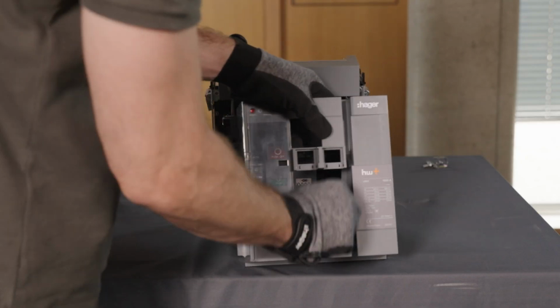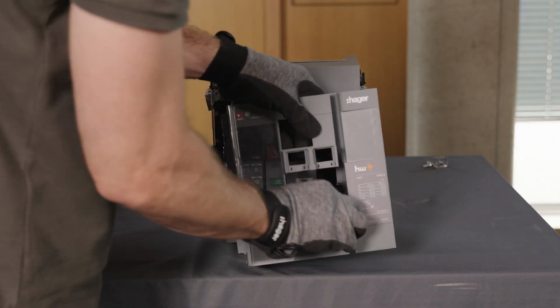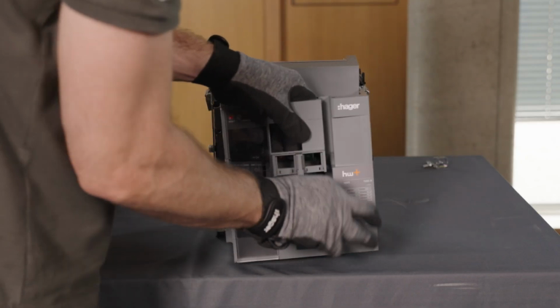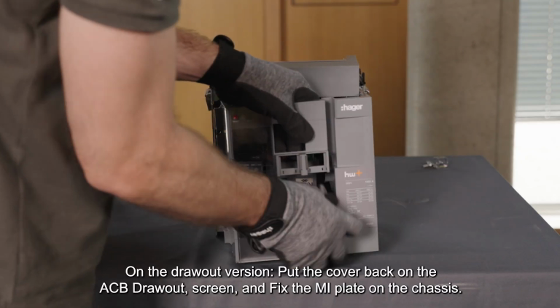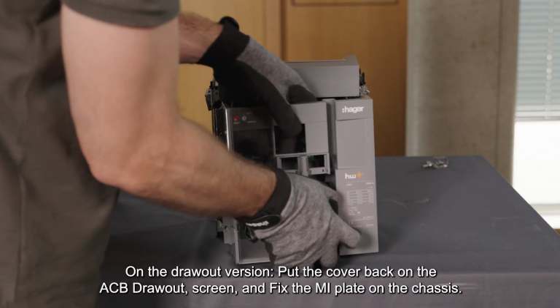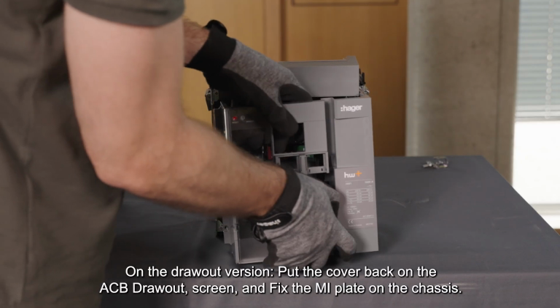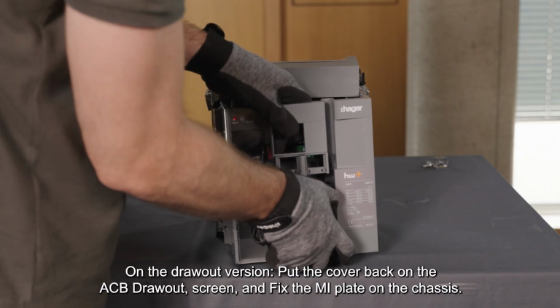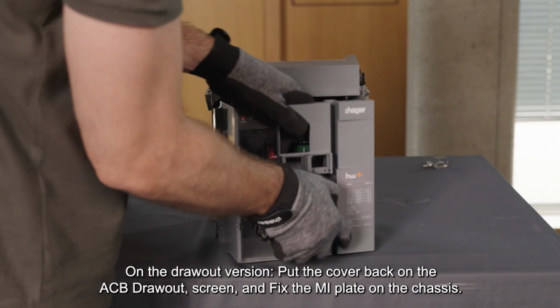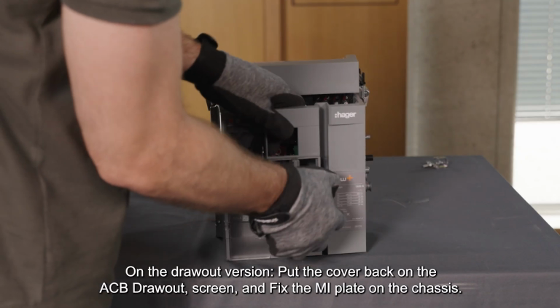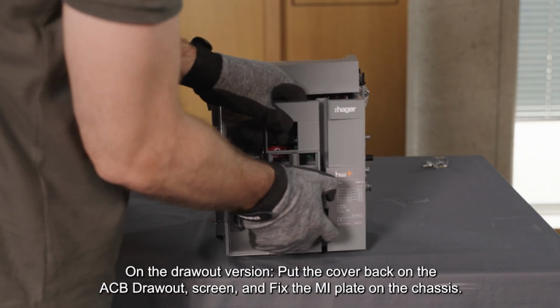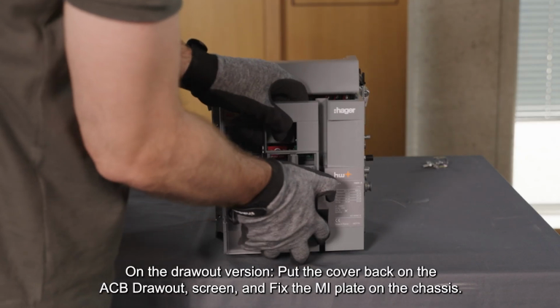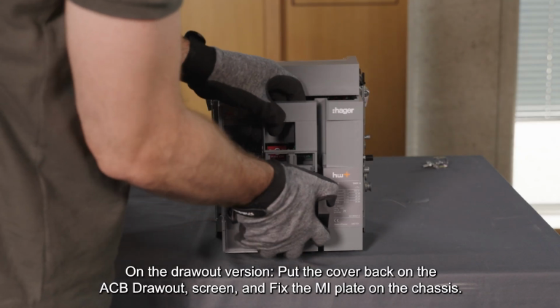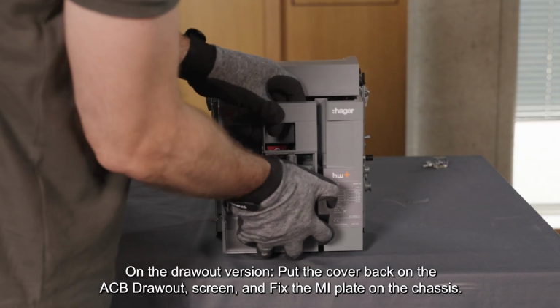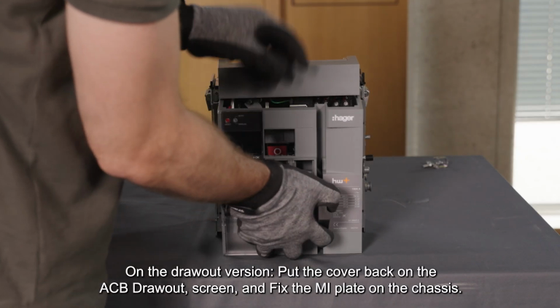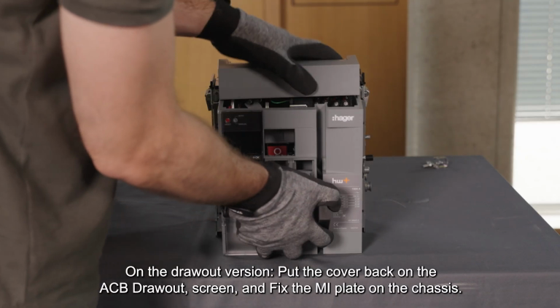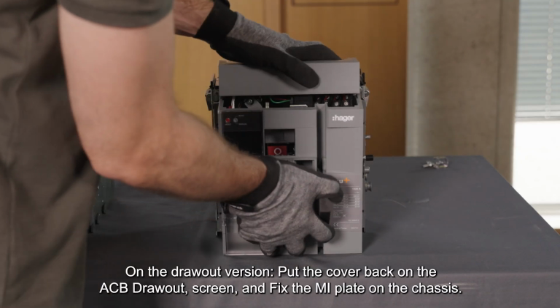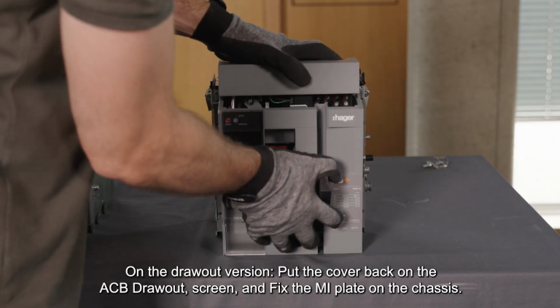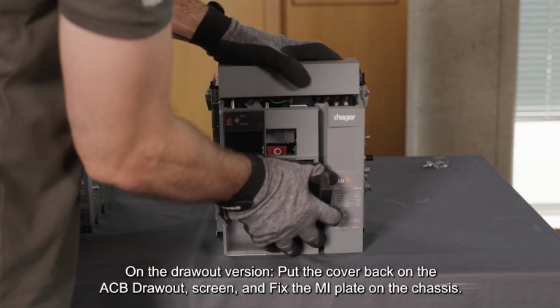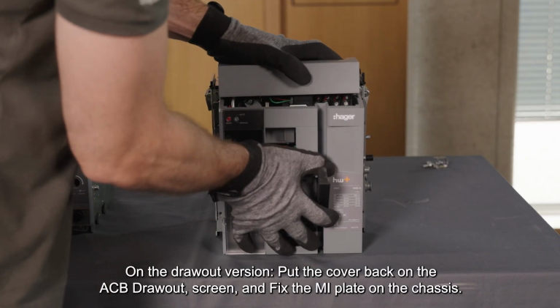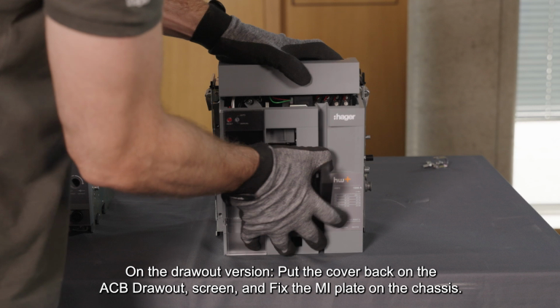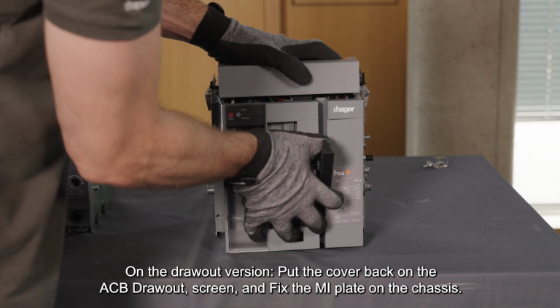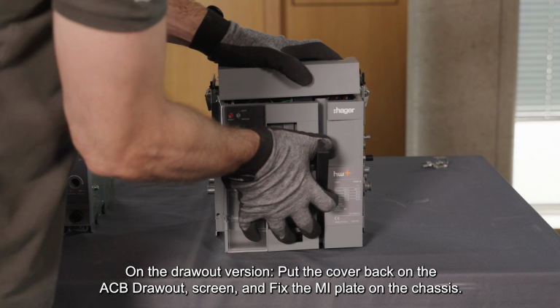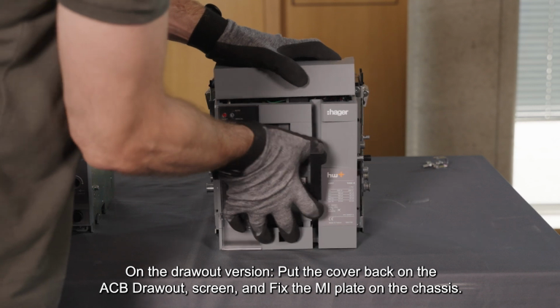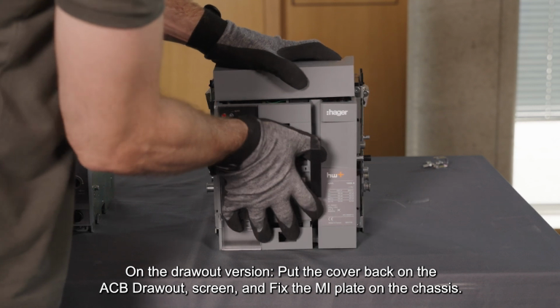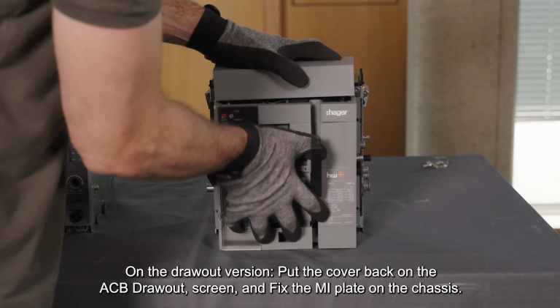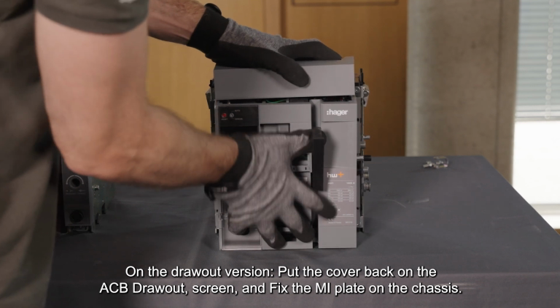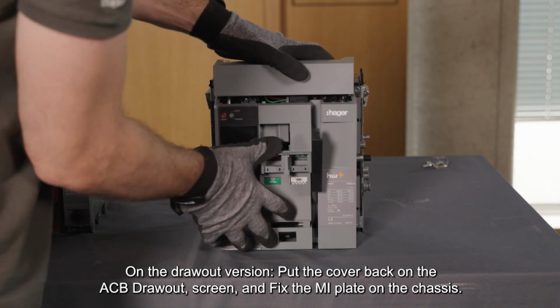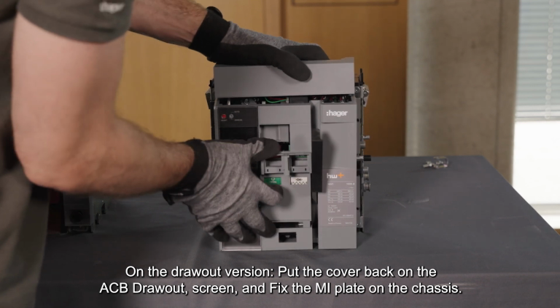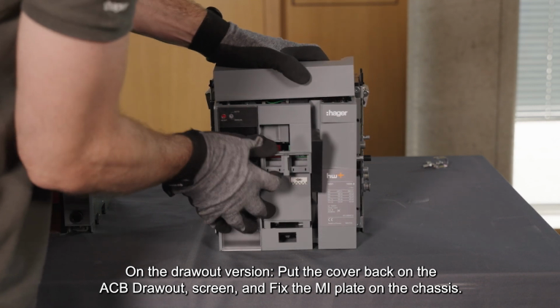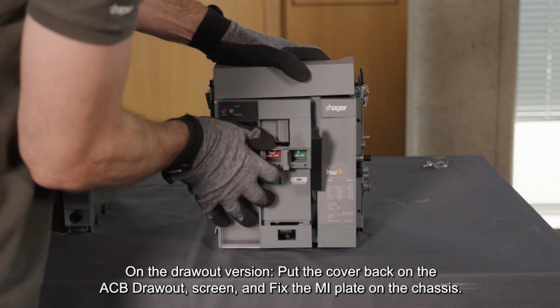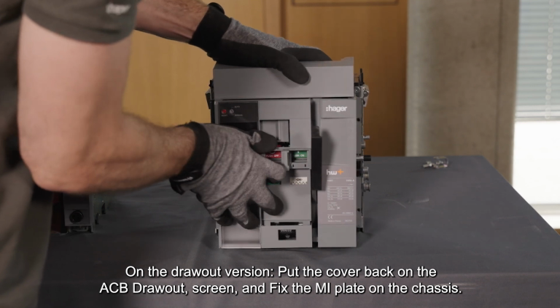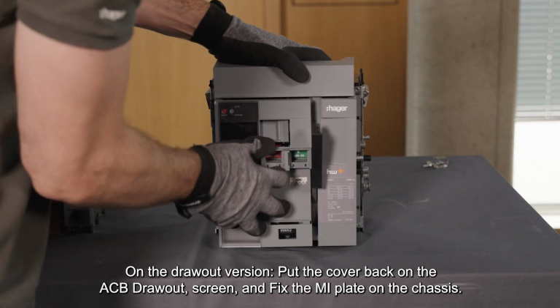On the draw-out version, put the cover back on the ACB draw-out screen, and fix the MI plate on the chassis.